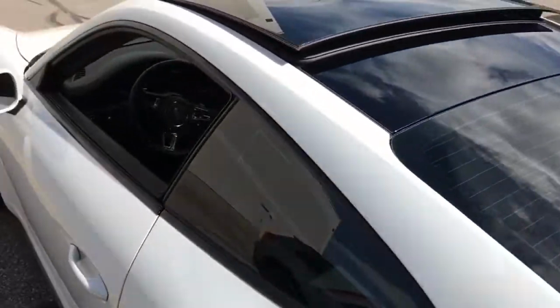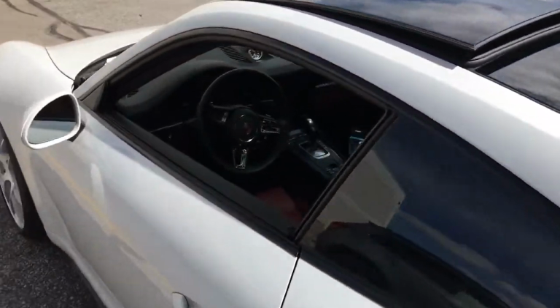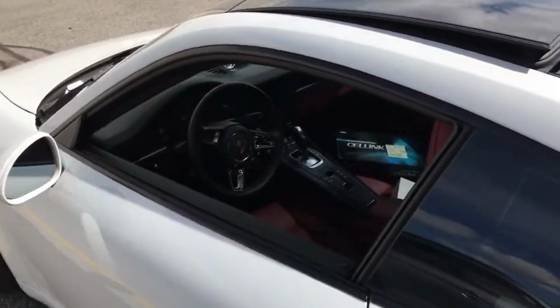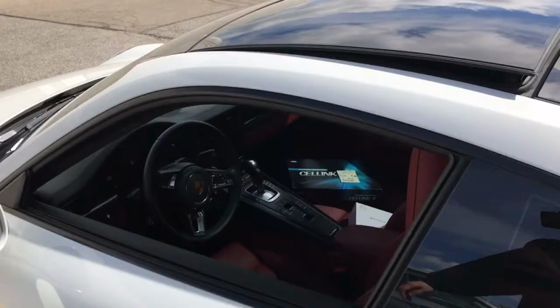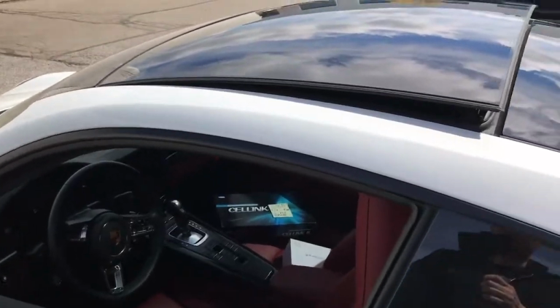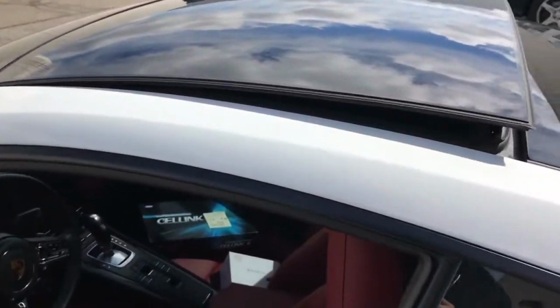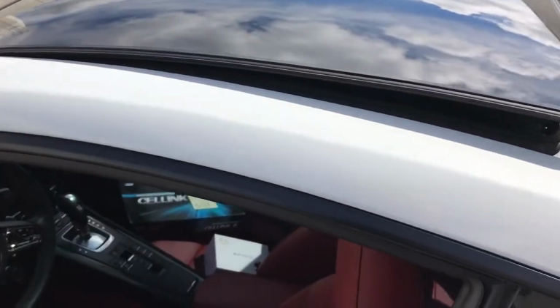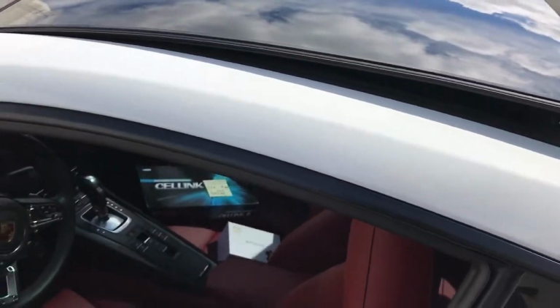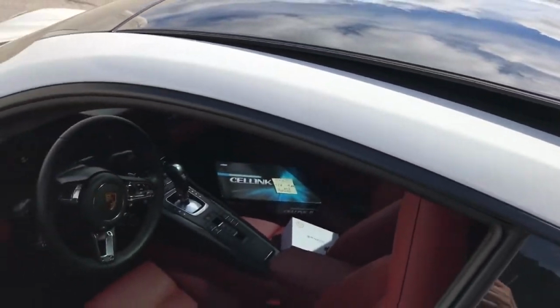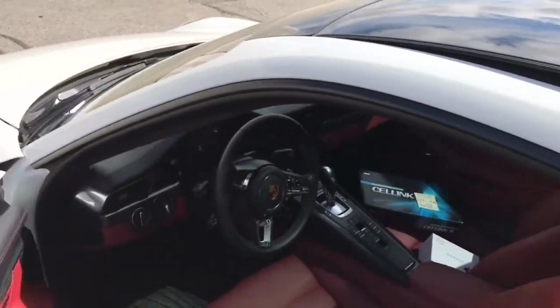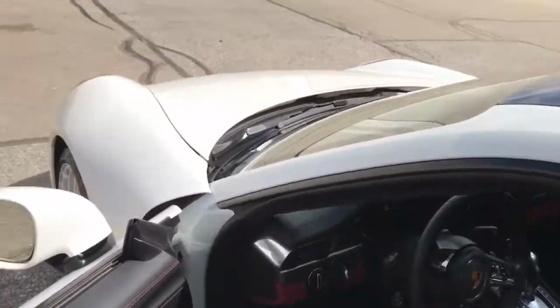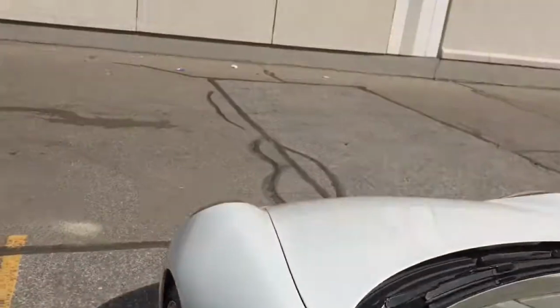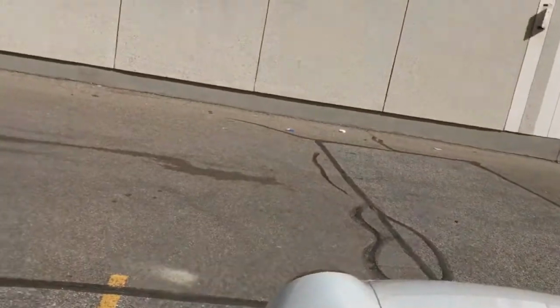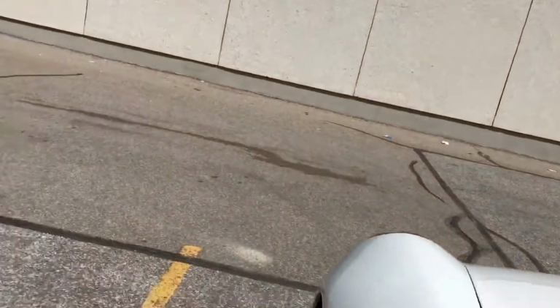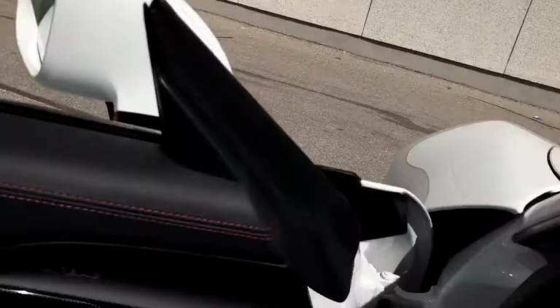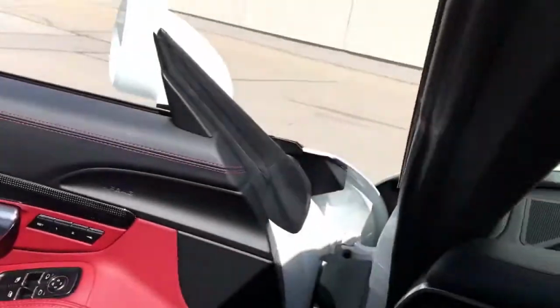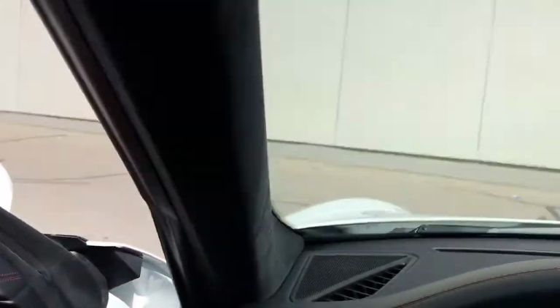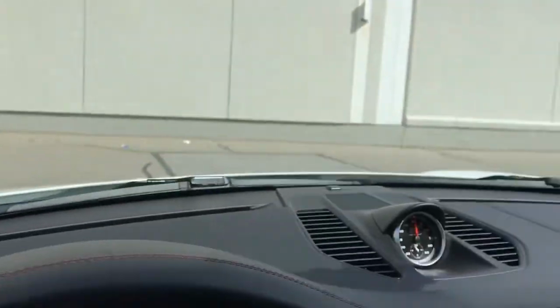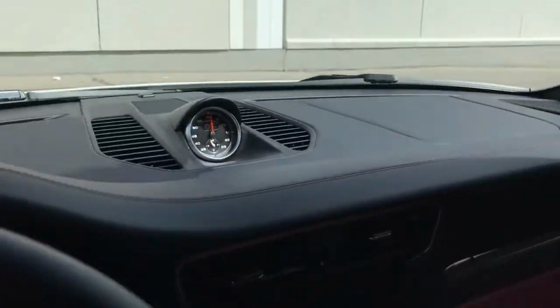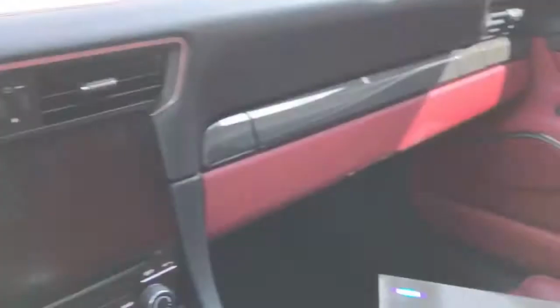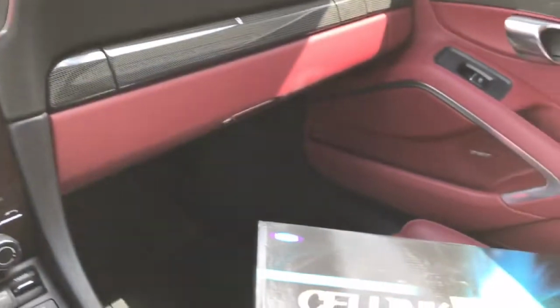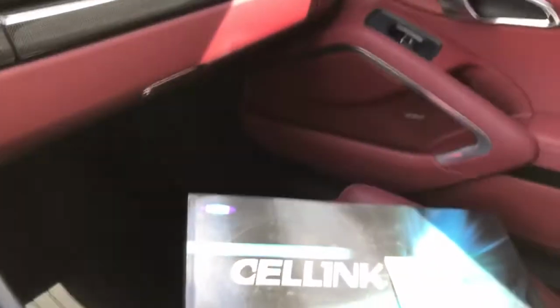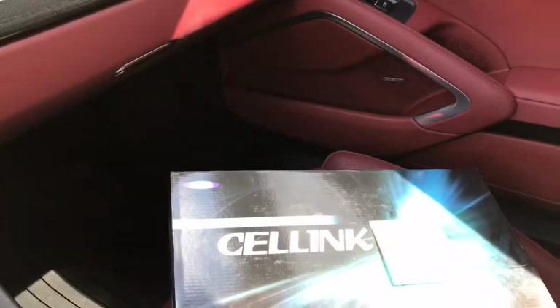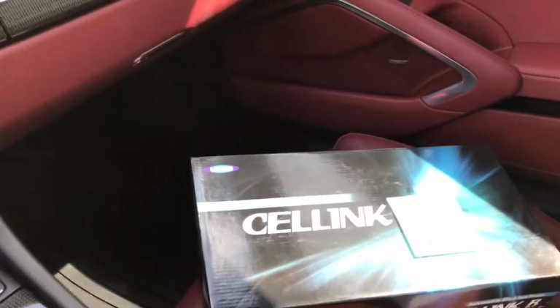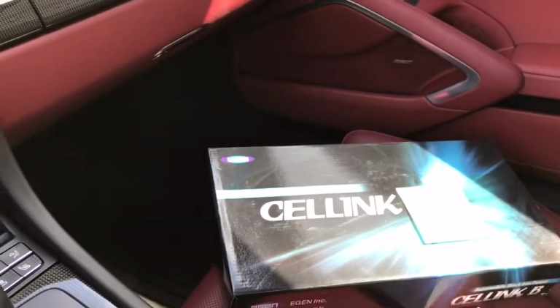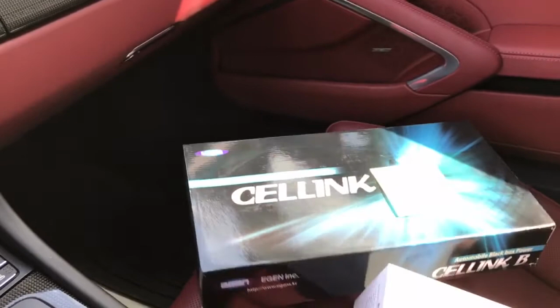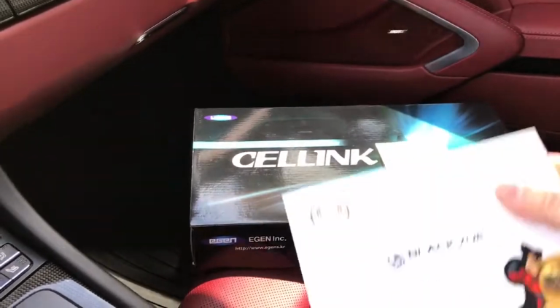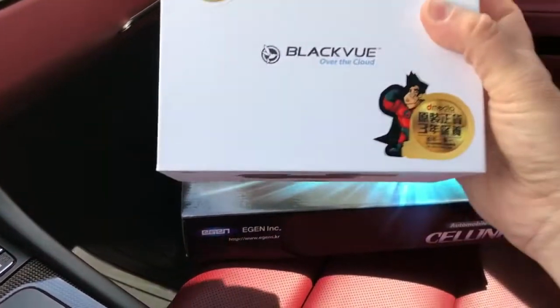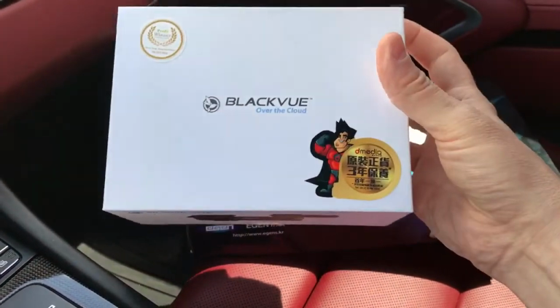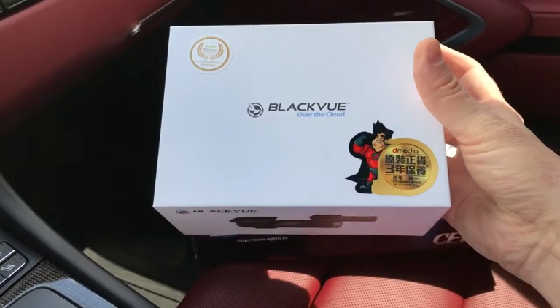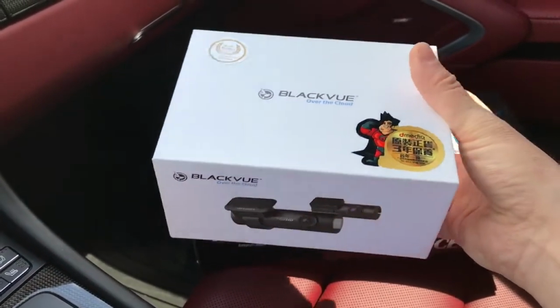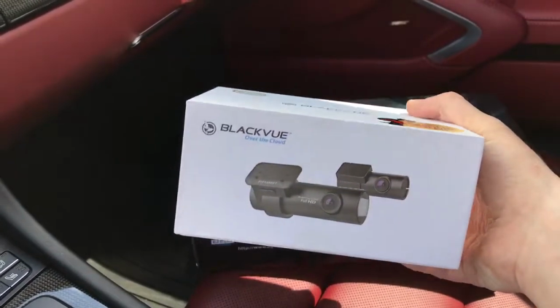I'm gonna hop in the vehicle to show you. The other thing we put on this vehicle was a Cell Link B dash camera battery. Beautiful red interior on this vehicle. This is the BlackVue DR650 S2 channel.